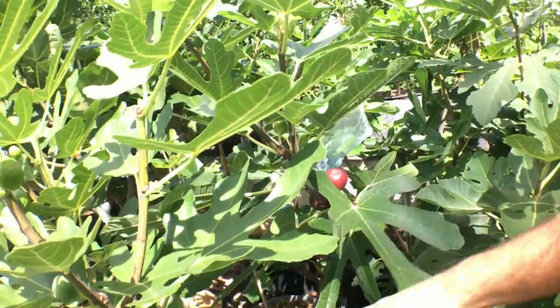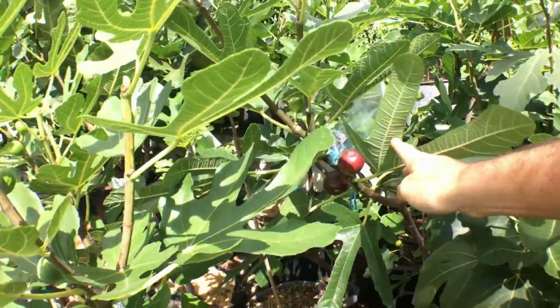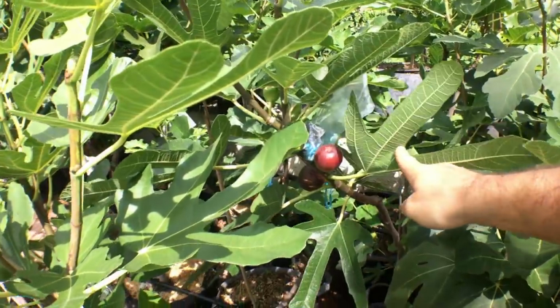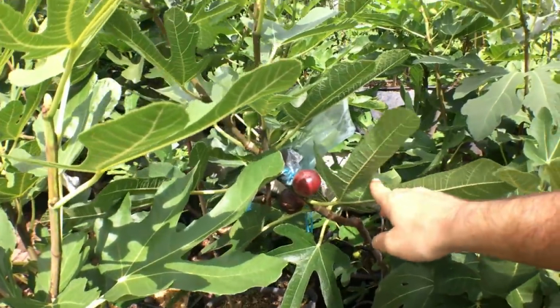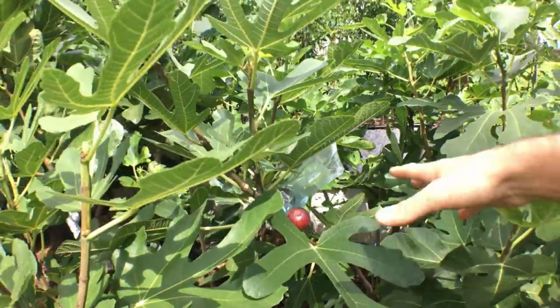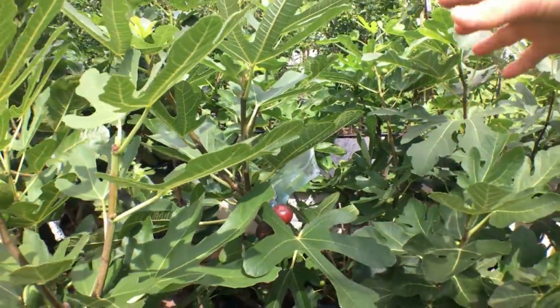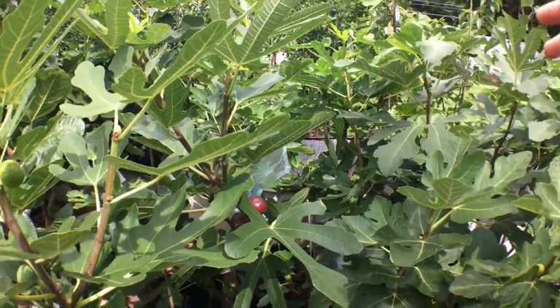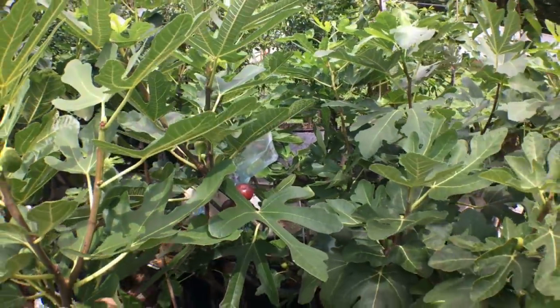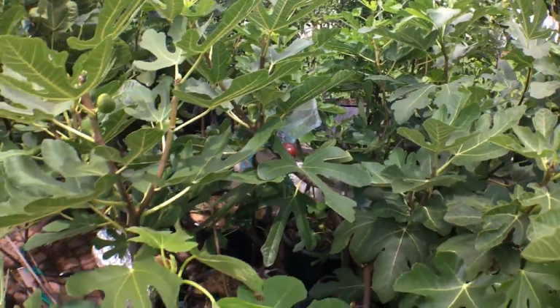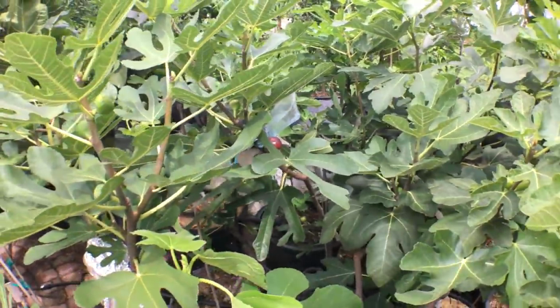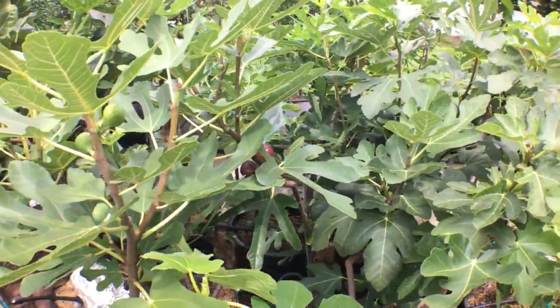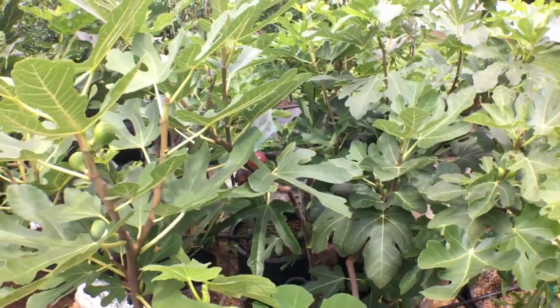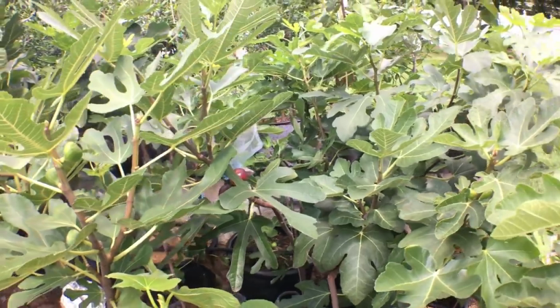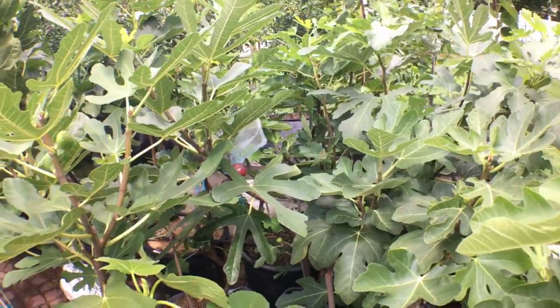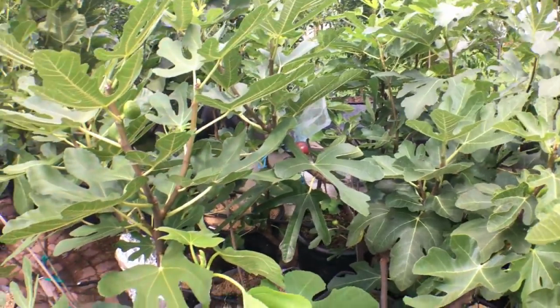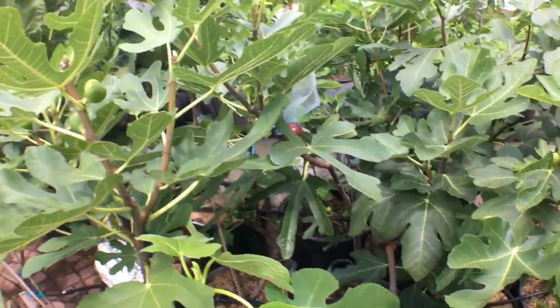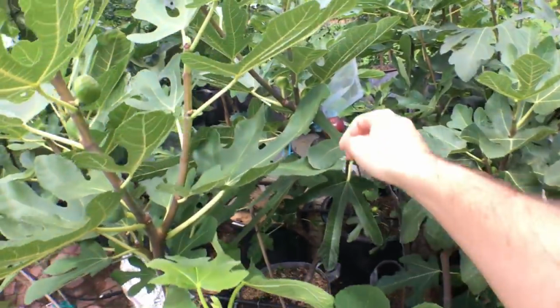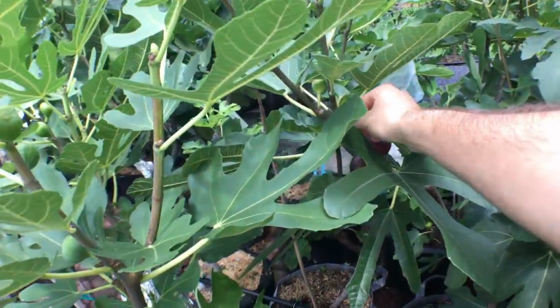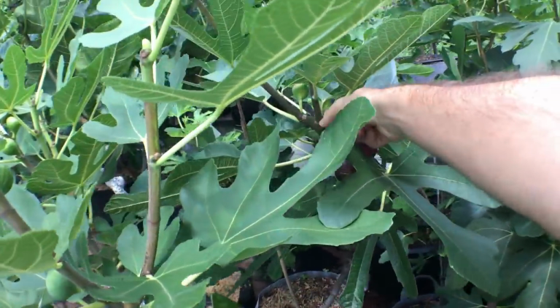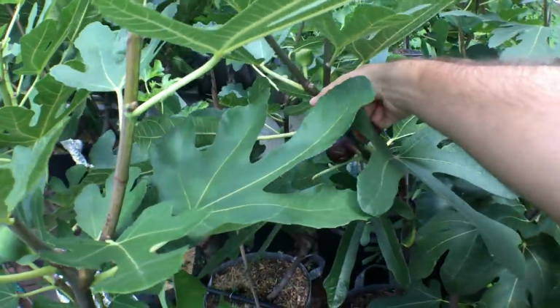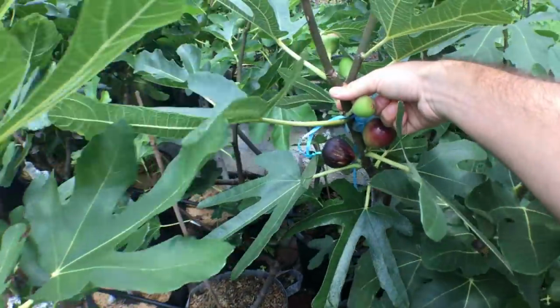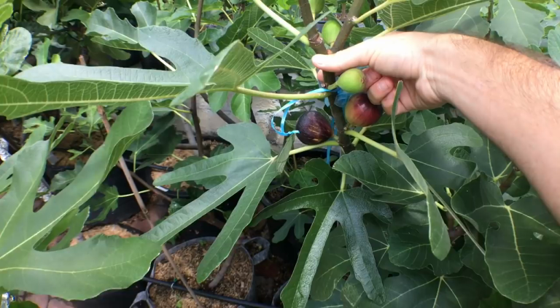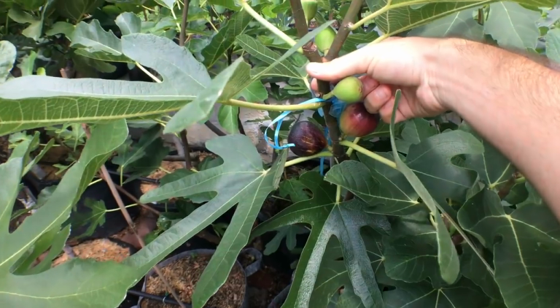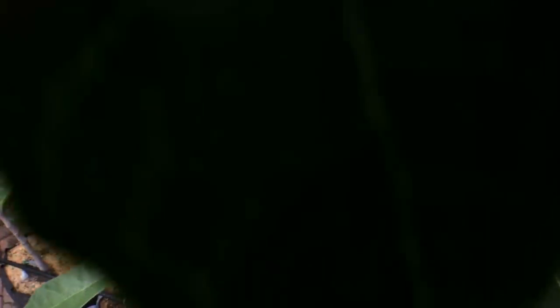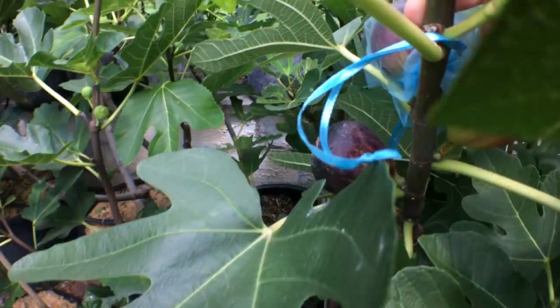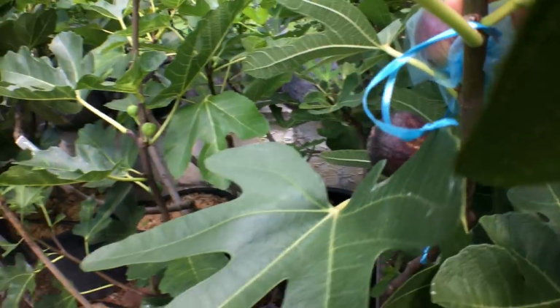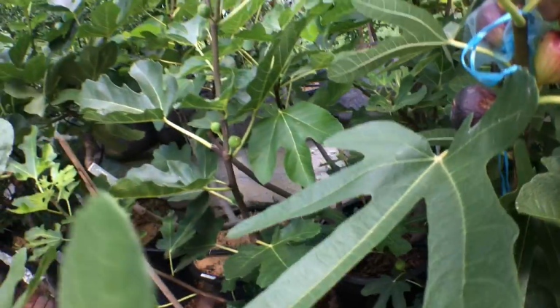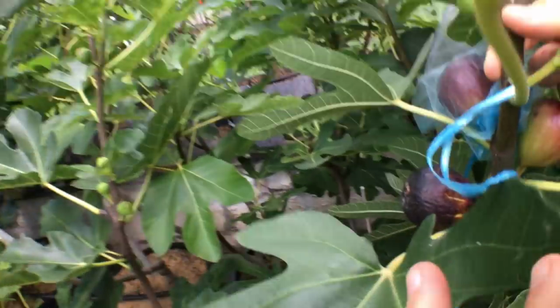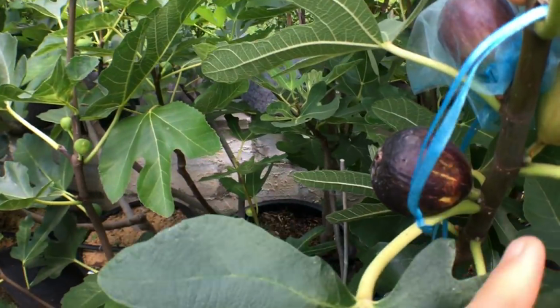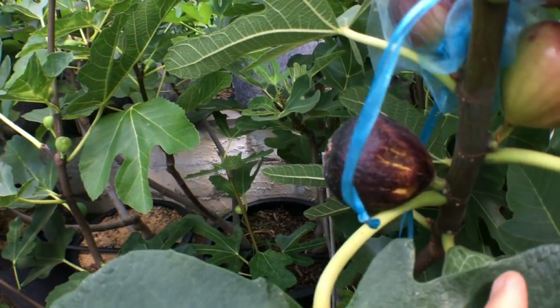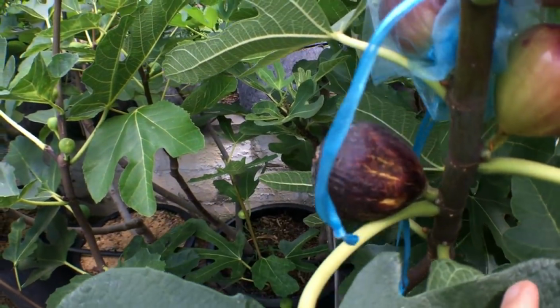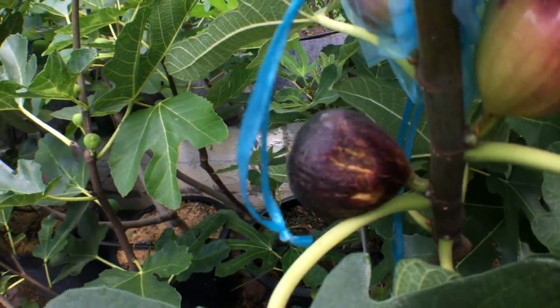It's a really nice thing to have because it has been raining here — I'm not going to lie to you — but it's still warm. And with that warmth, it really produces nice figs. You can see on the tree, this is the Ronde de Bardot fig.